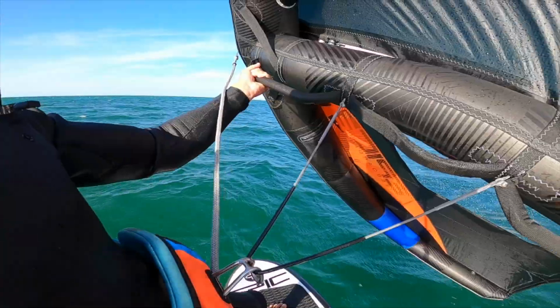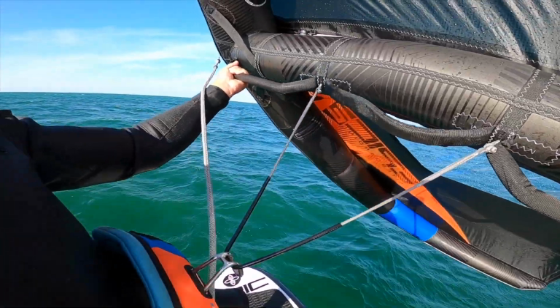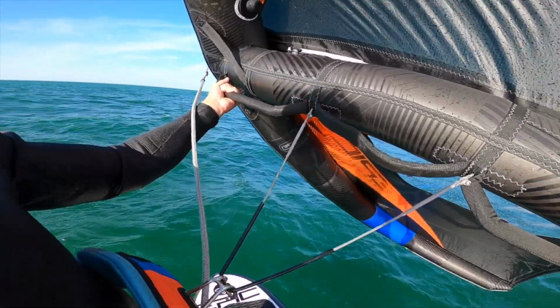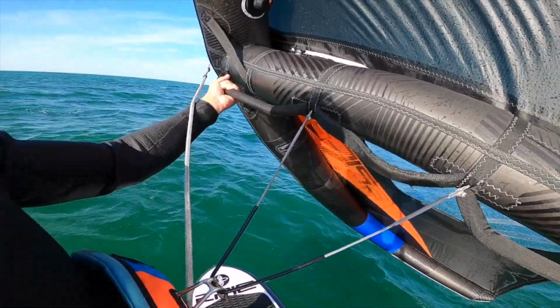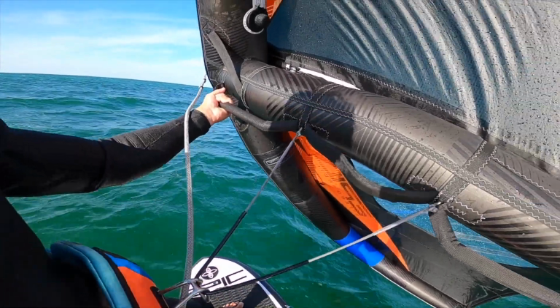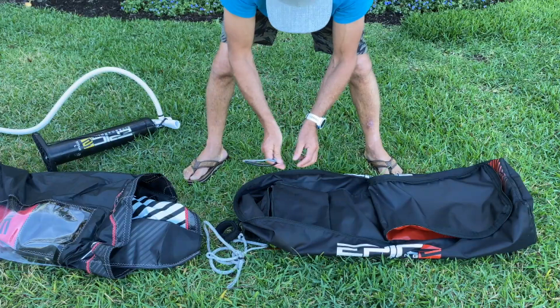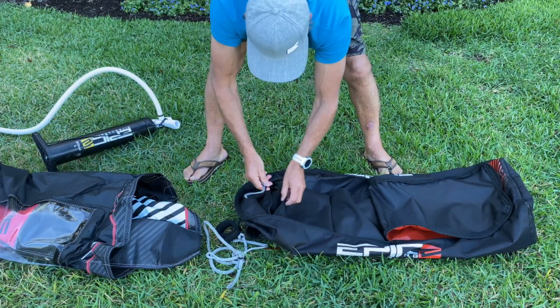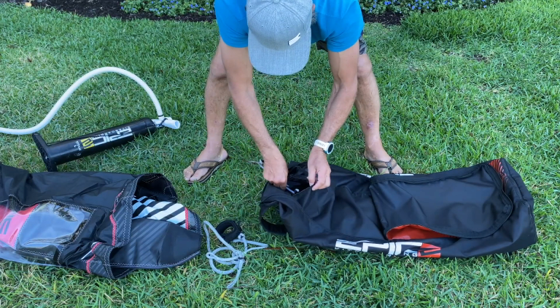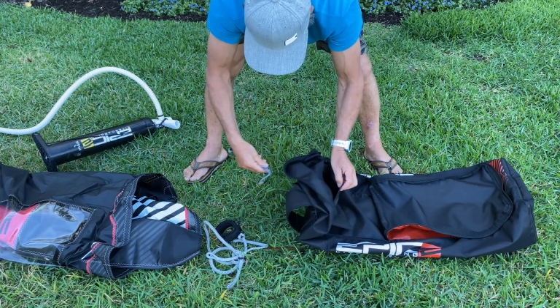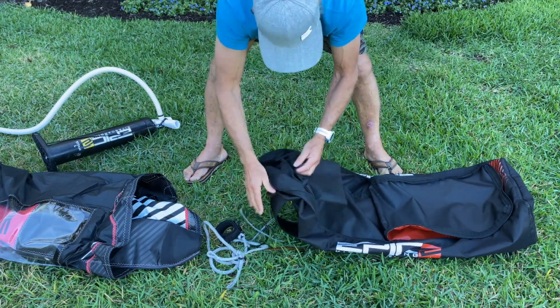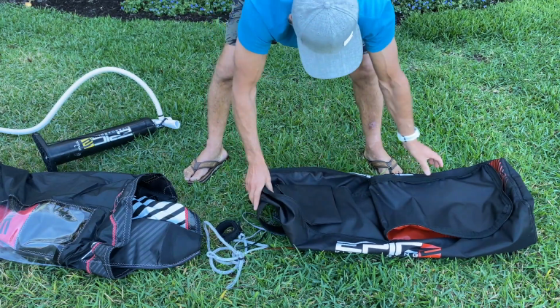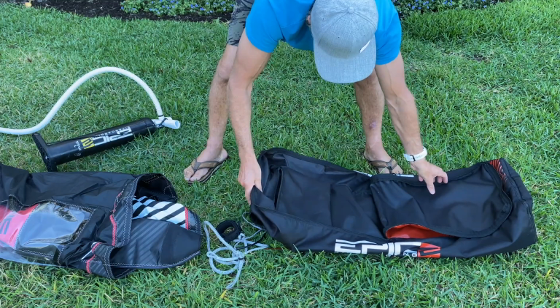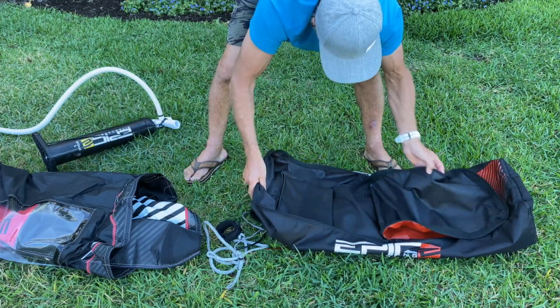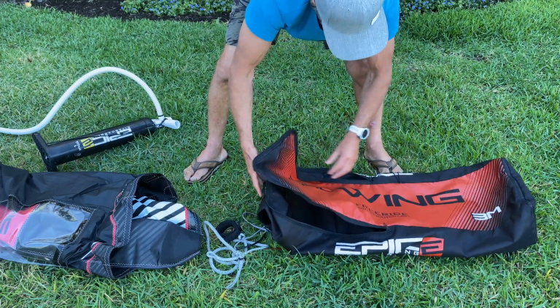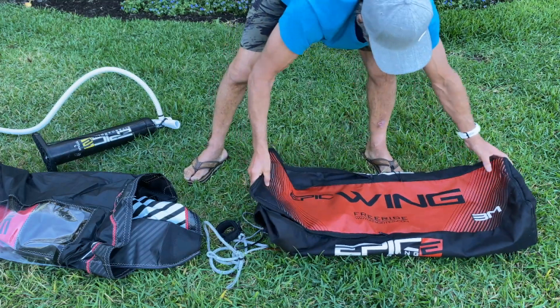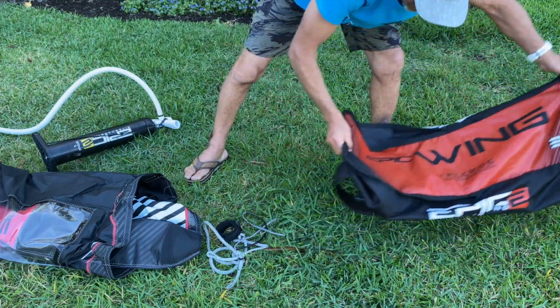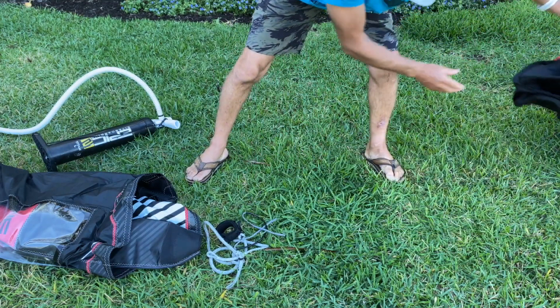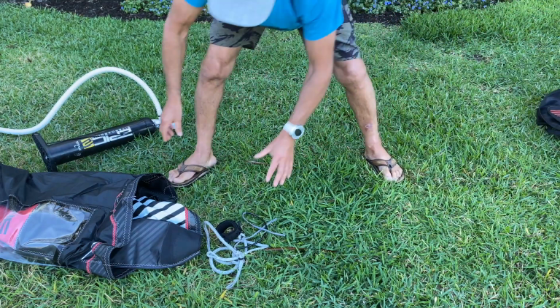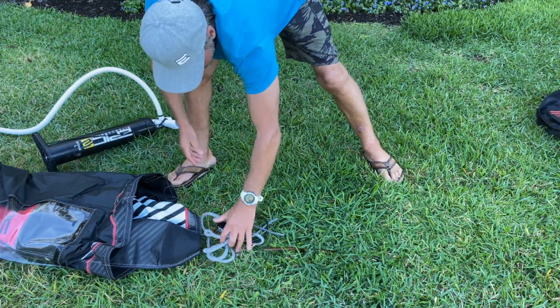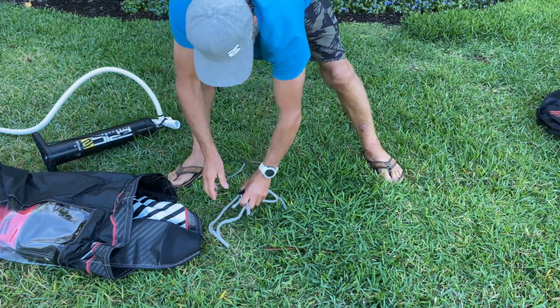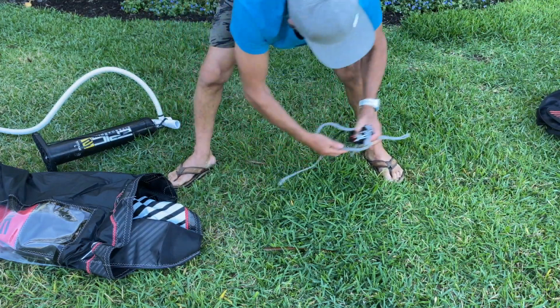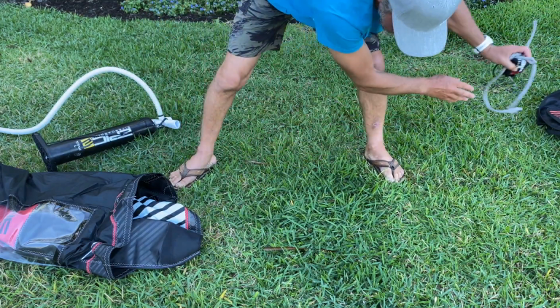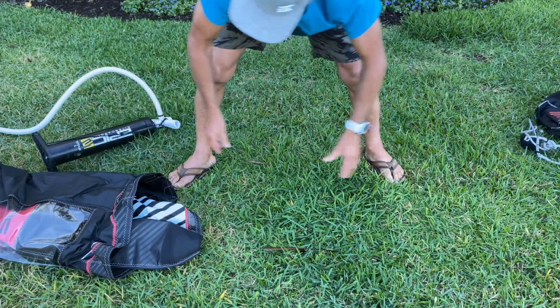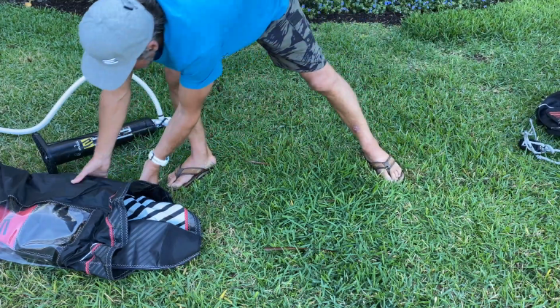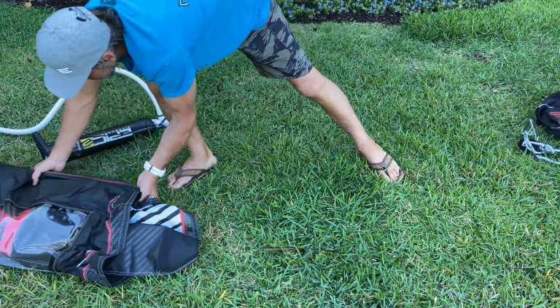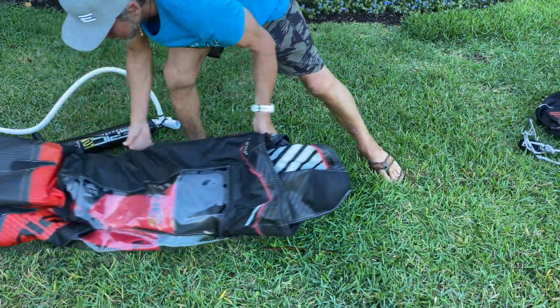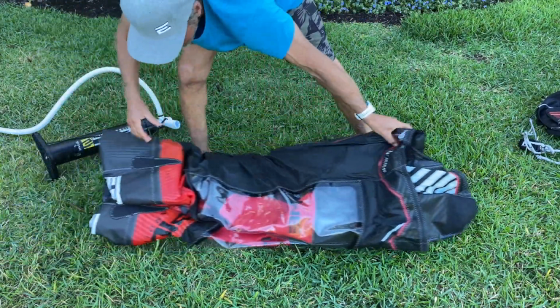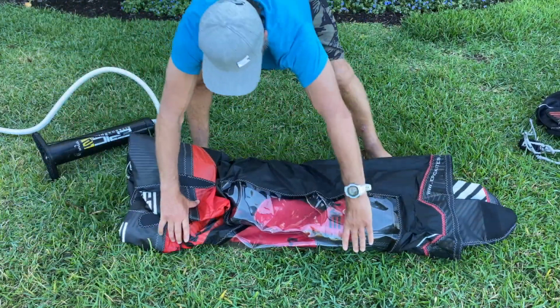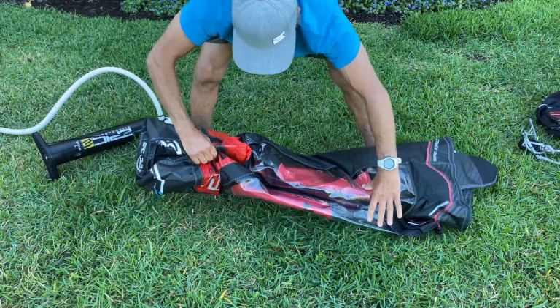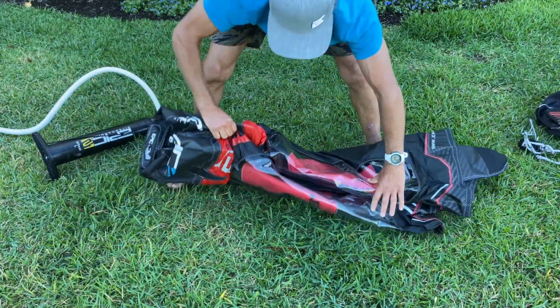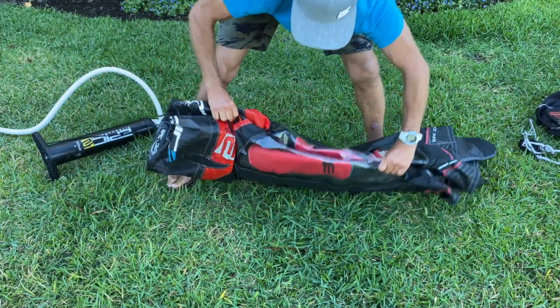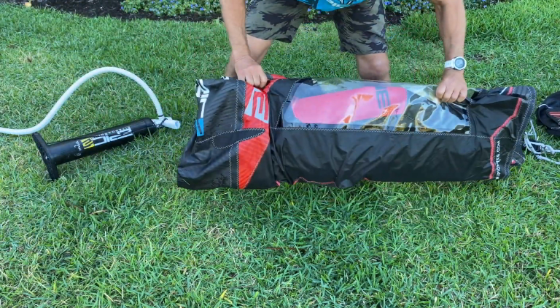I'll show you how this works later on, but anyway, let's put this aside and pump the wing.